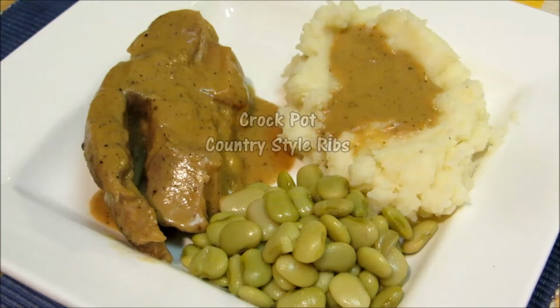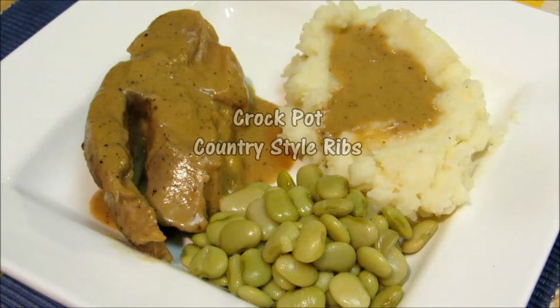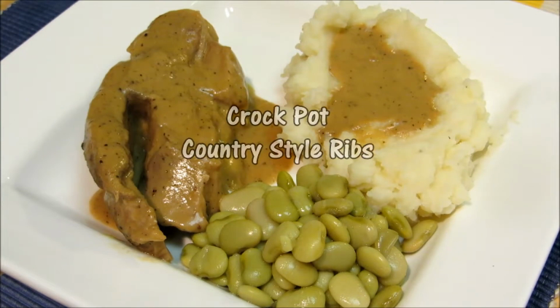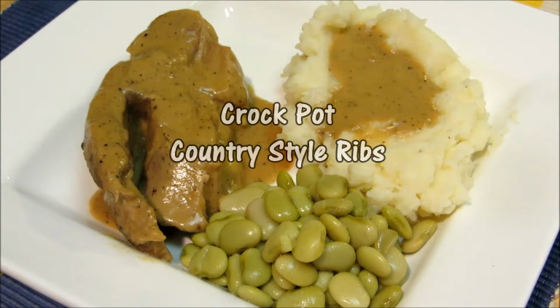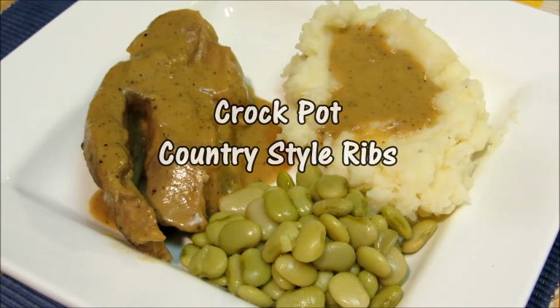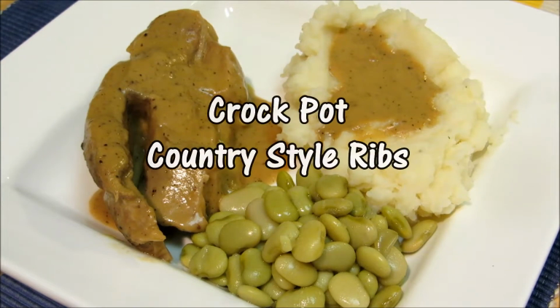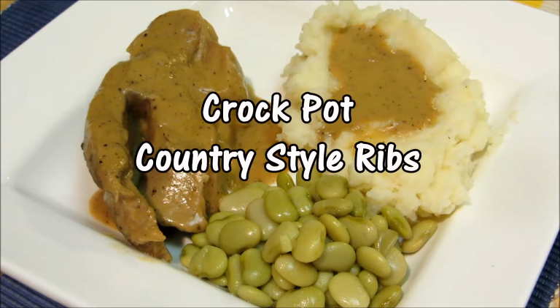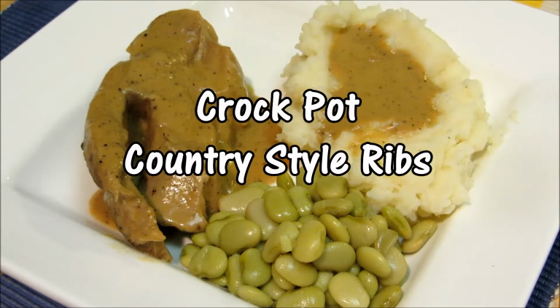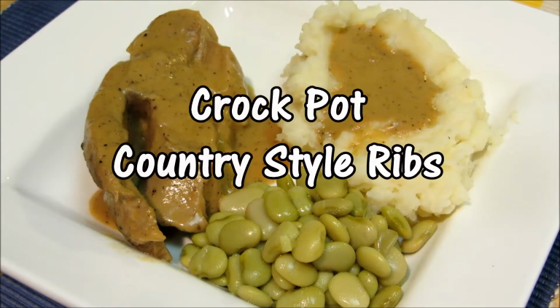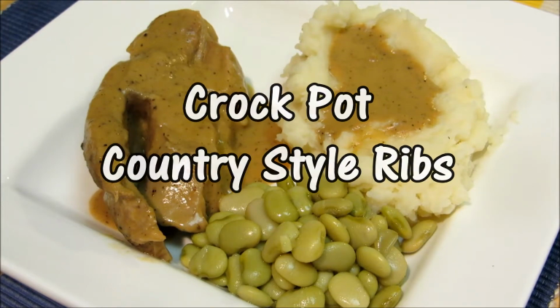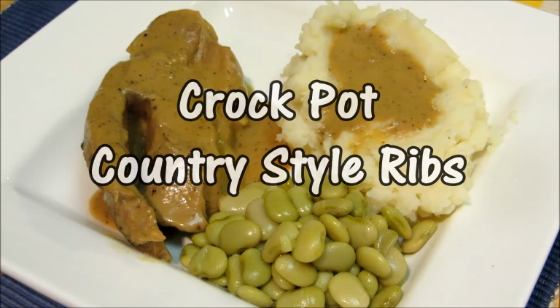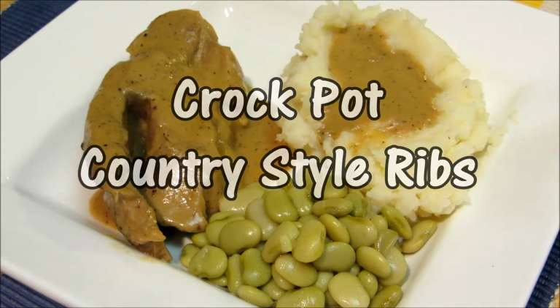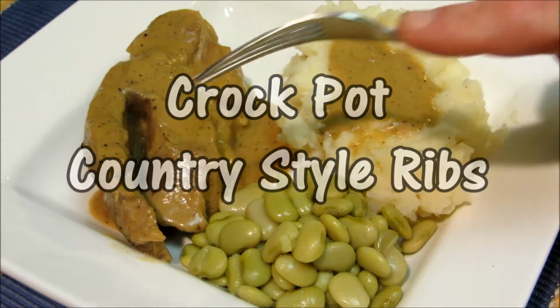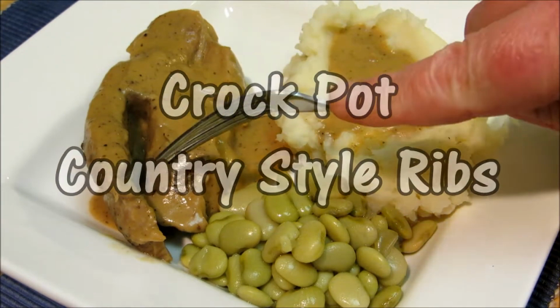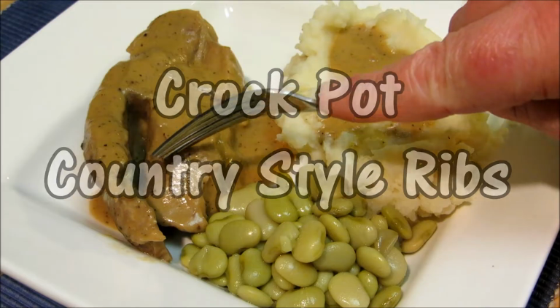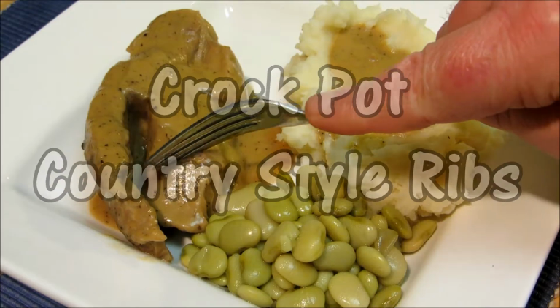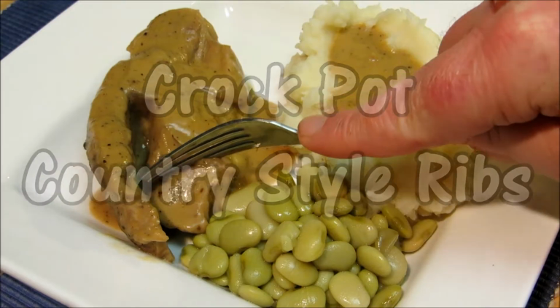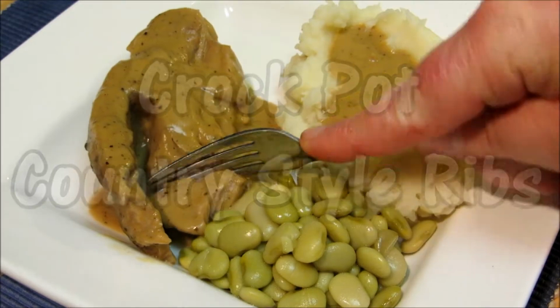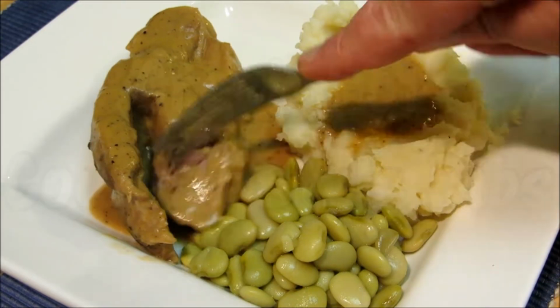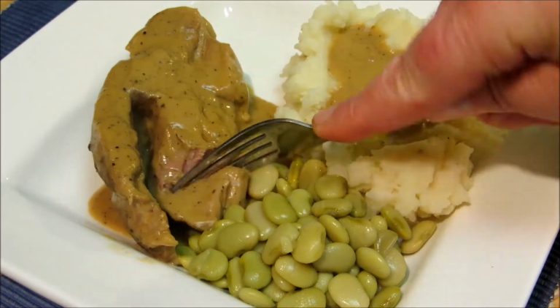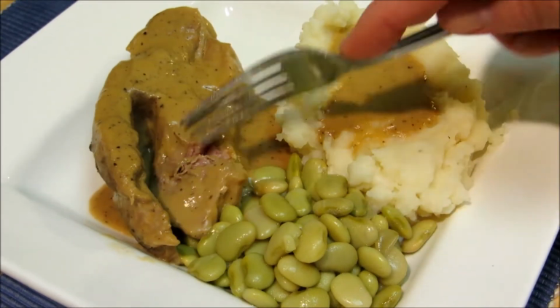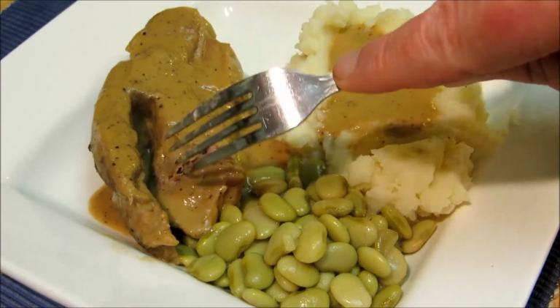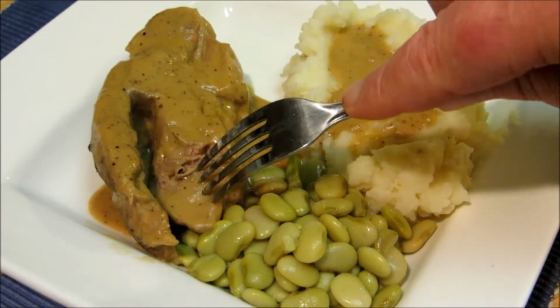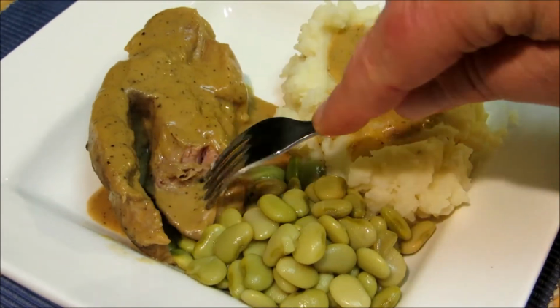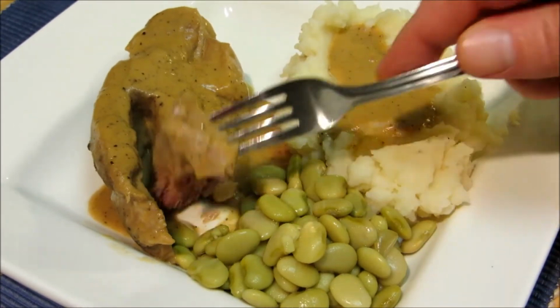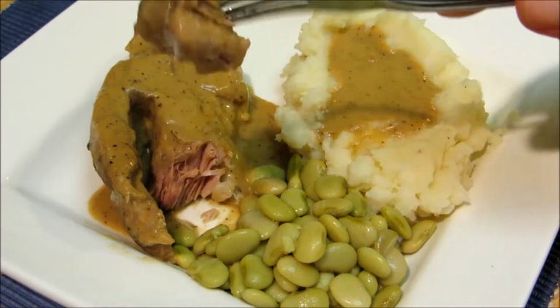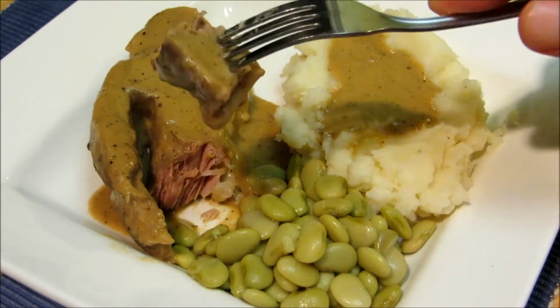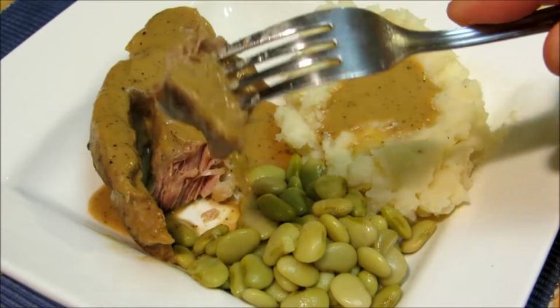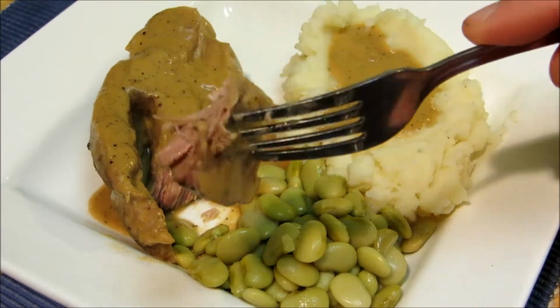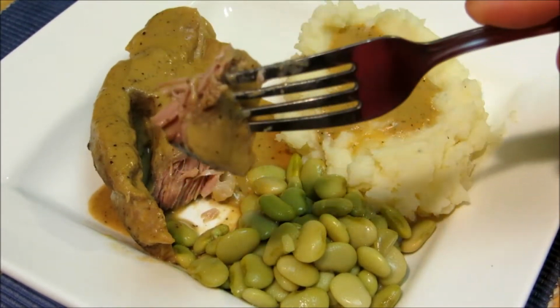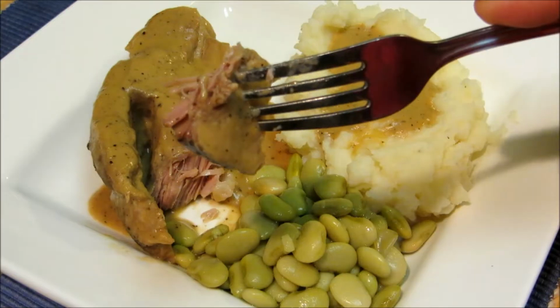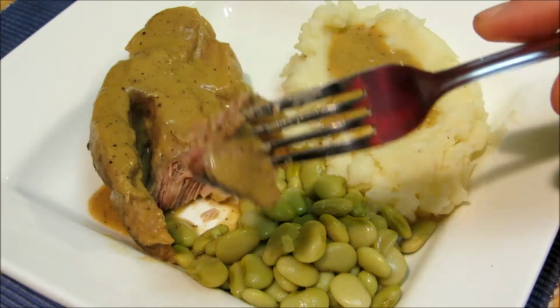Hey everybody and welcome to the Wolf Pit. Today we're going to use our crock pot again and we're going to make fork tender country style pork ribs and gravy along with some homemade mashed potatoes. So let's get started.